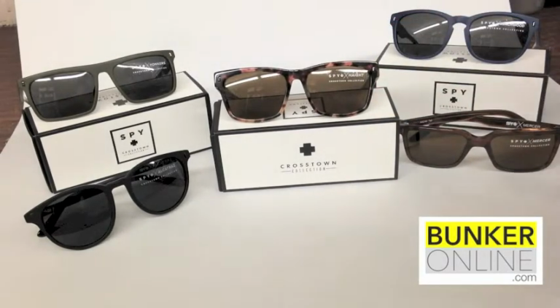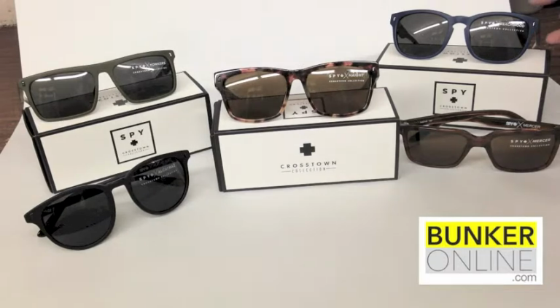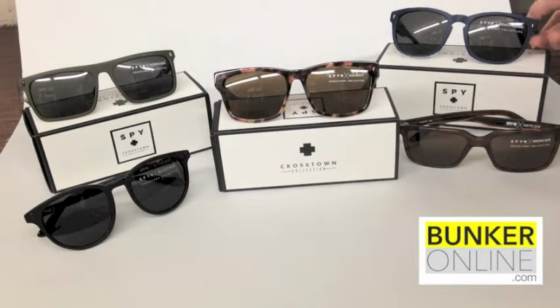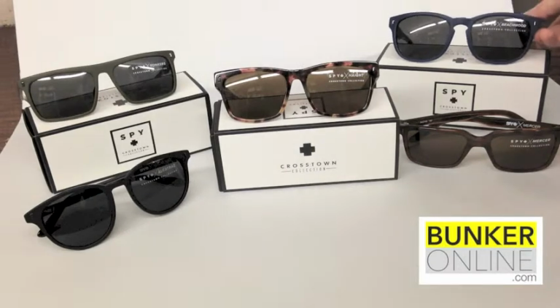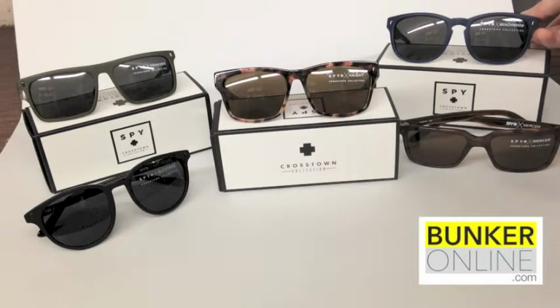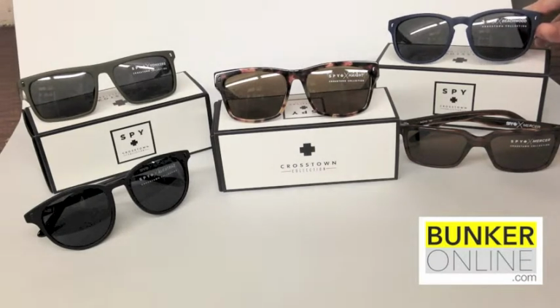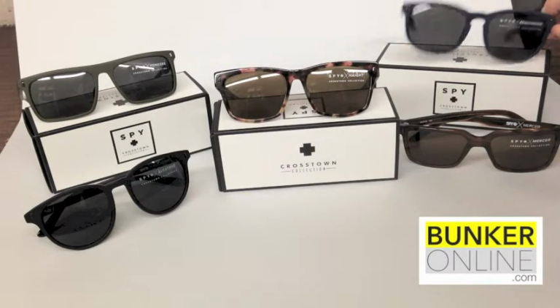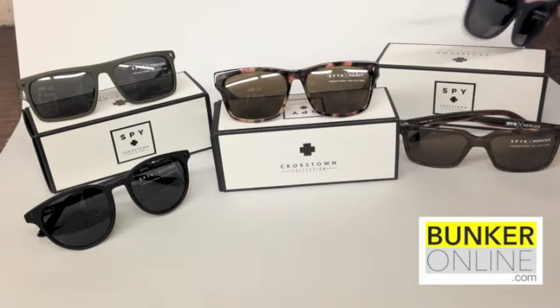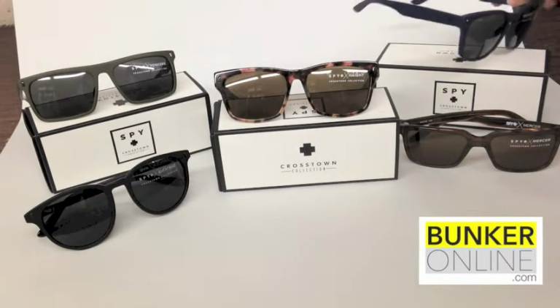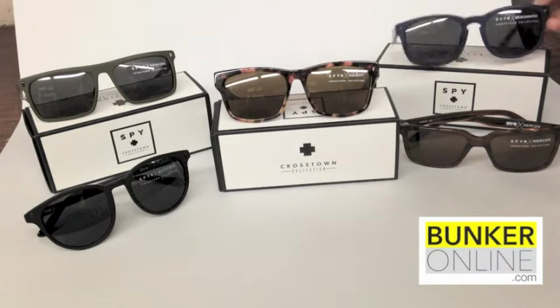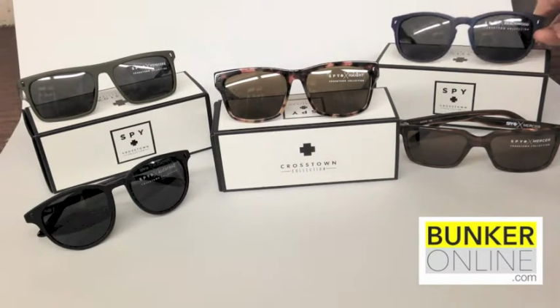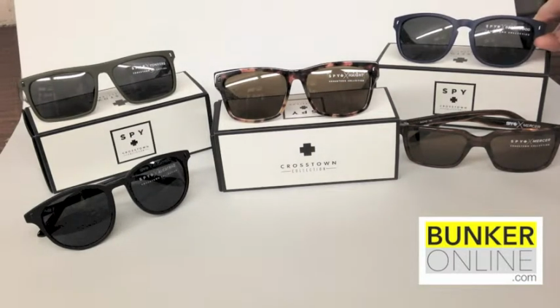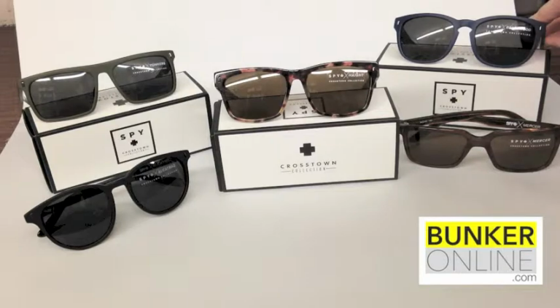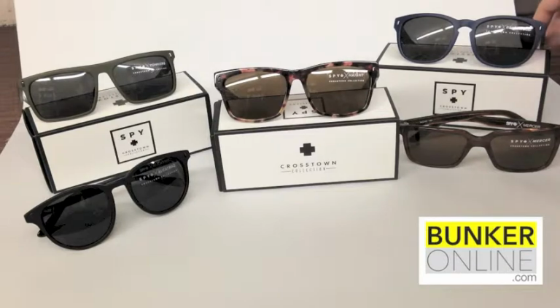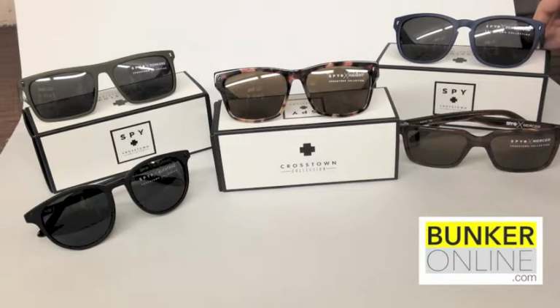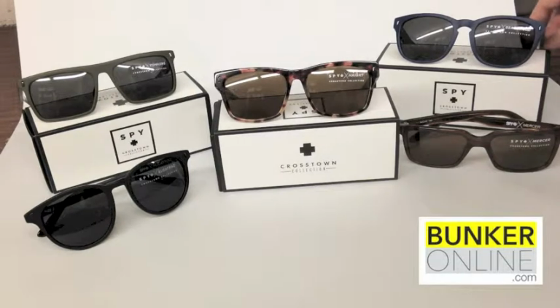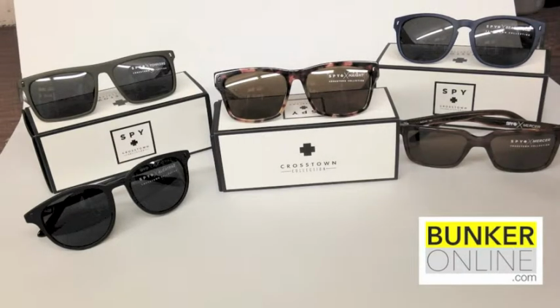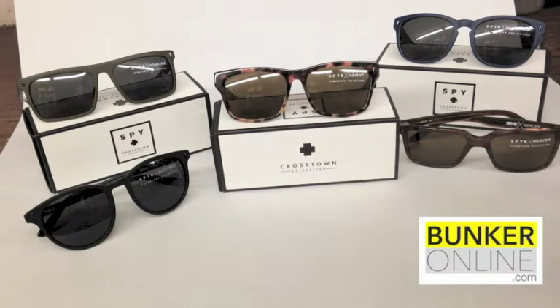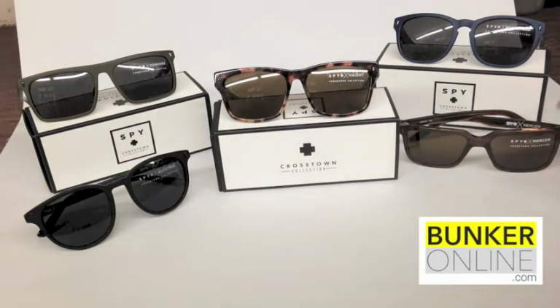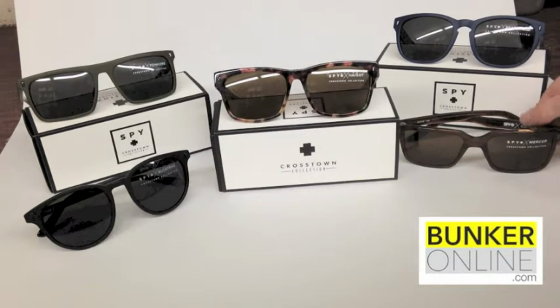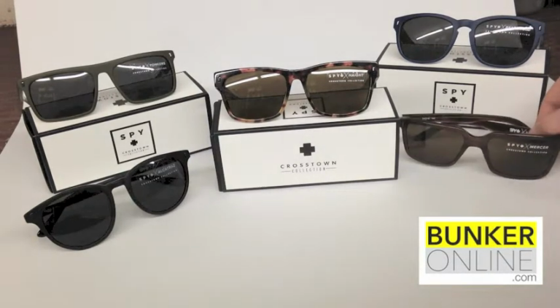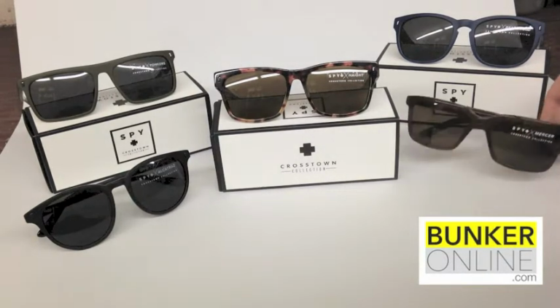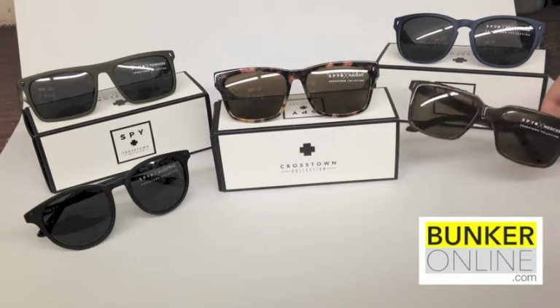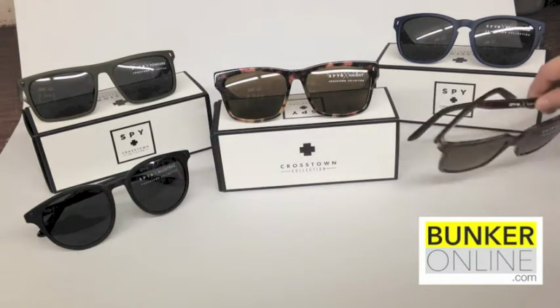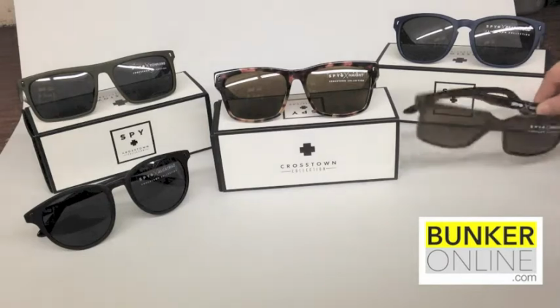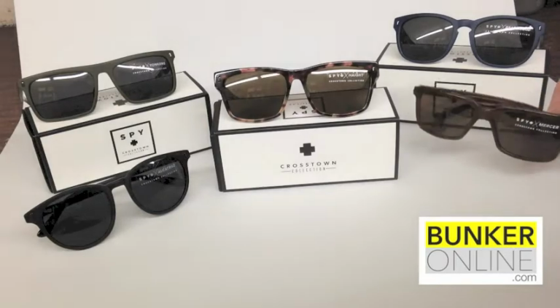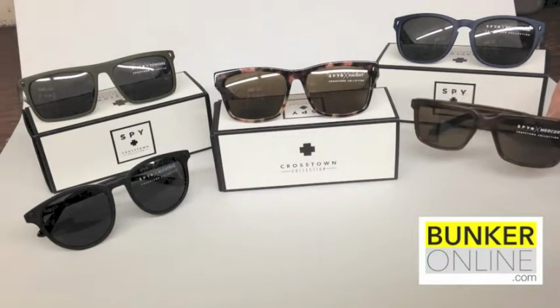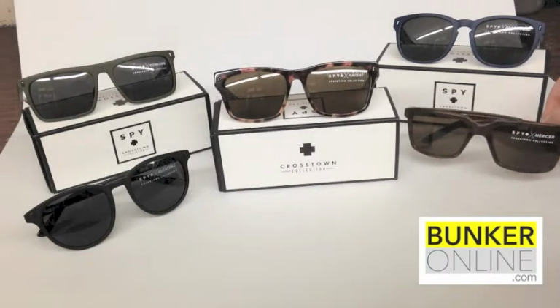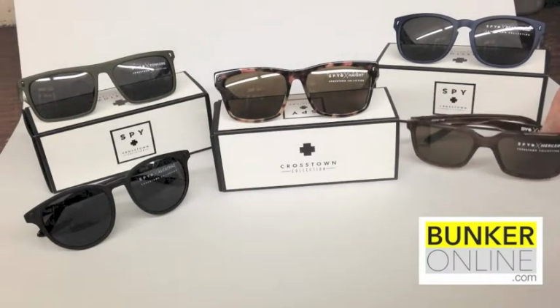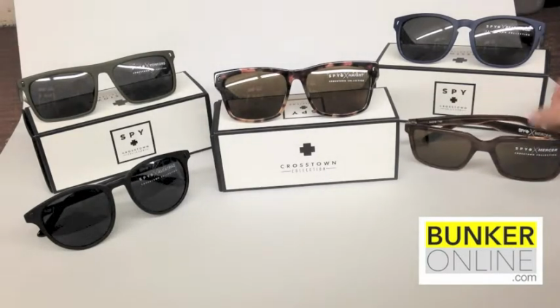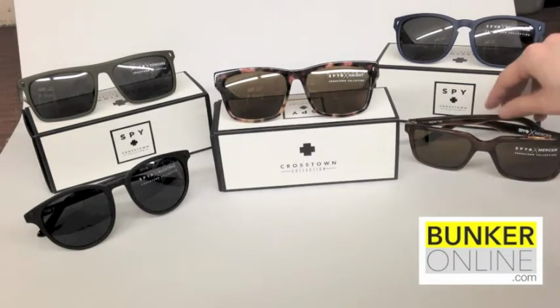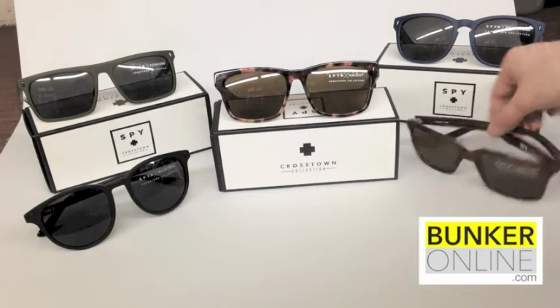Beside it is the Beechwood. We're going back to the matte finish. This is also a new color — this one is the navy gray. Underneath it, we're going right back to the gloss frame. This is the Mercer, and this is the sepia bronze.